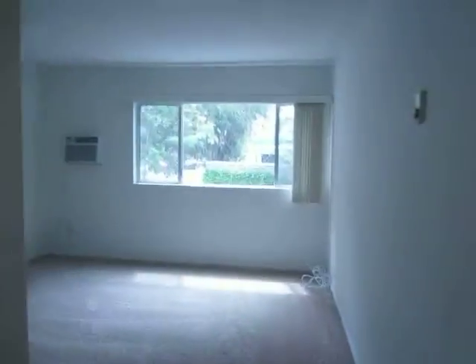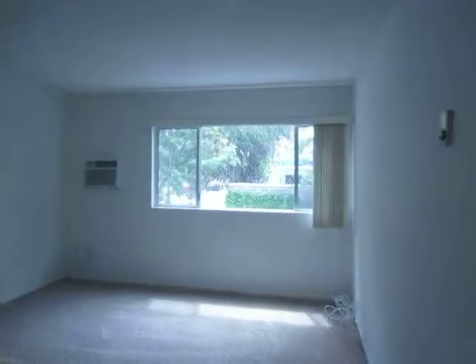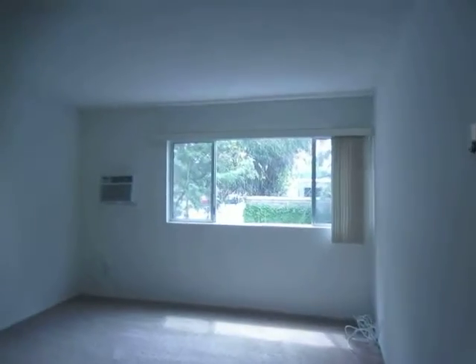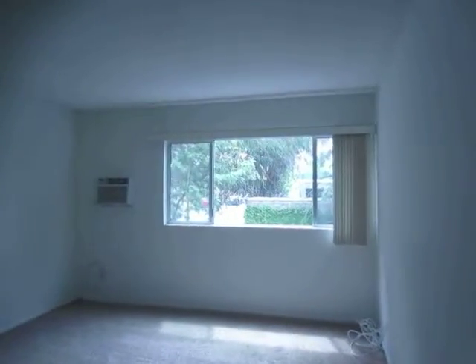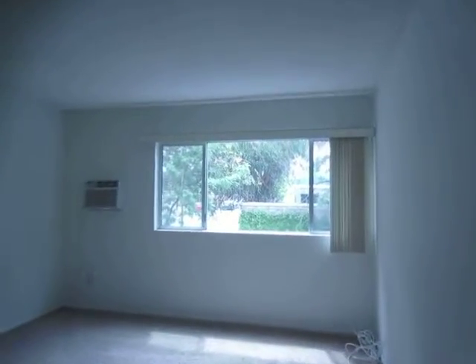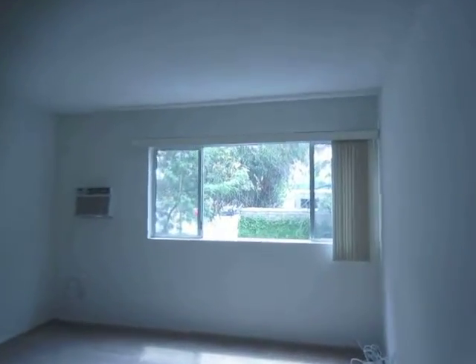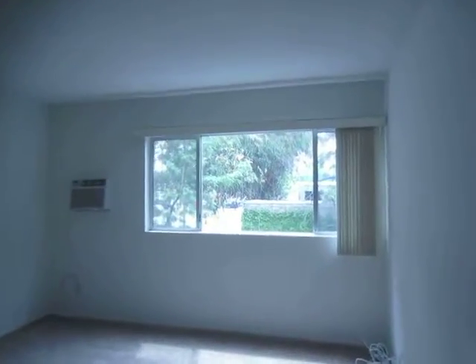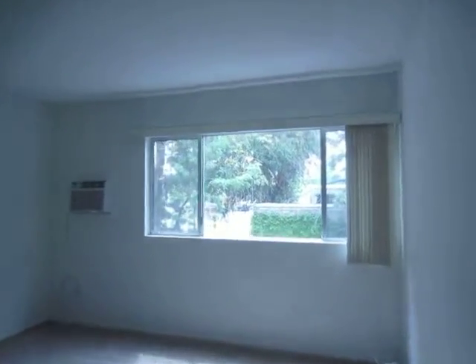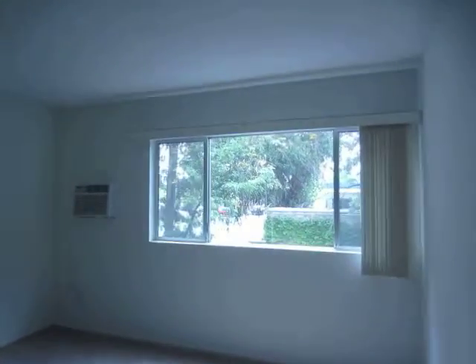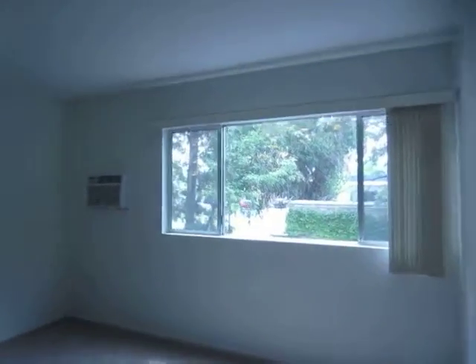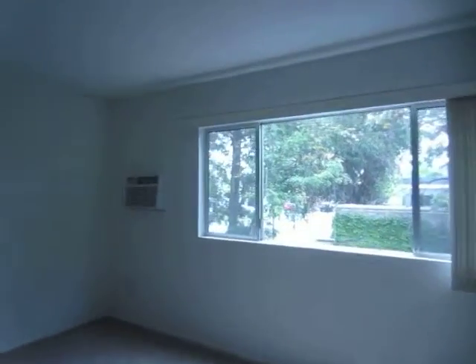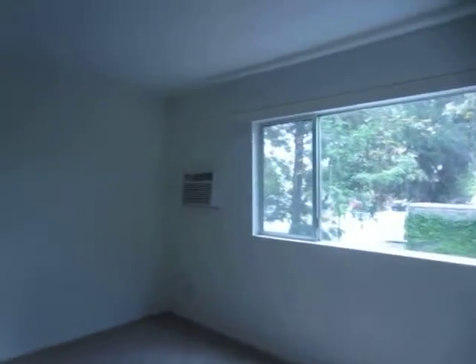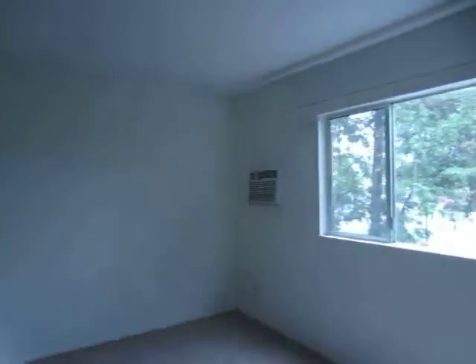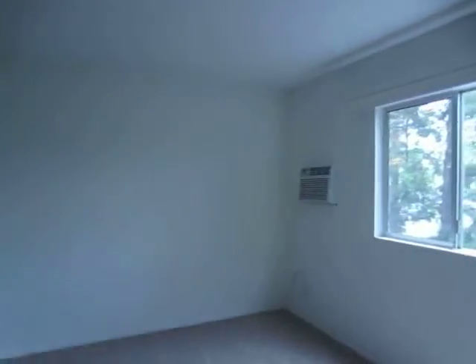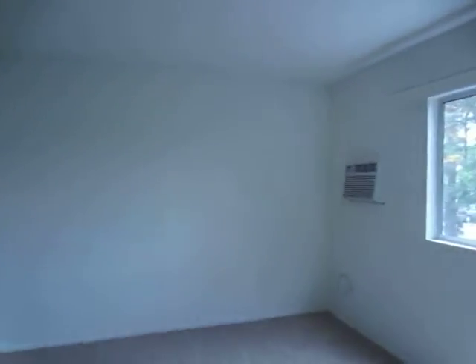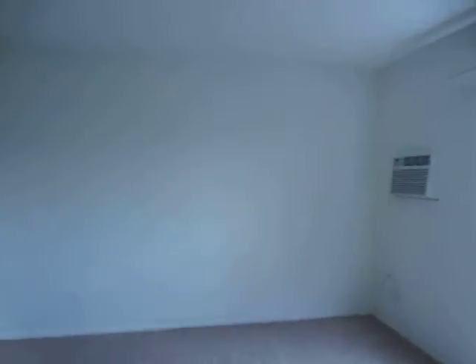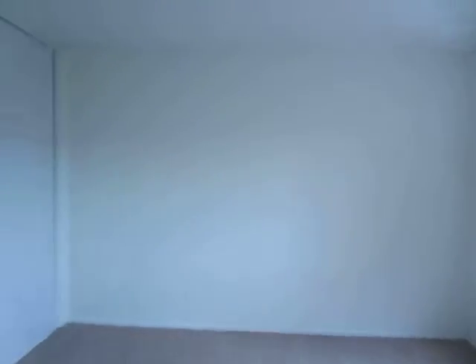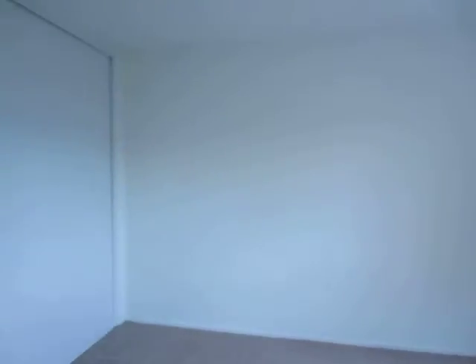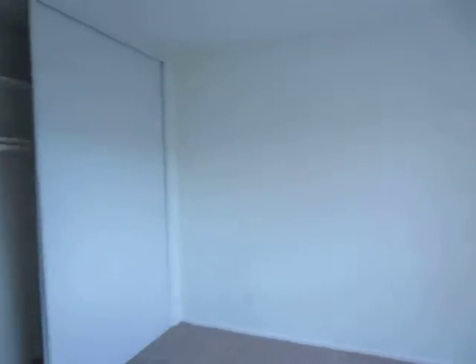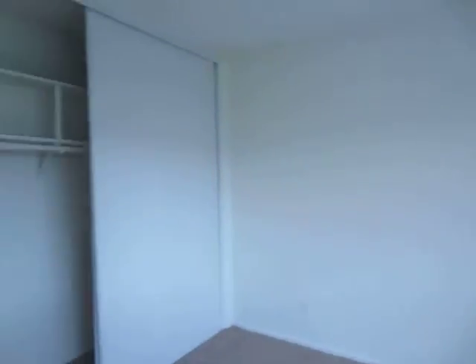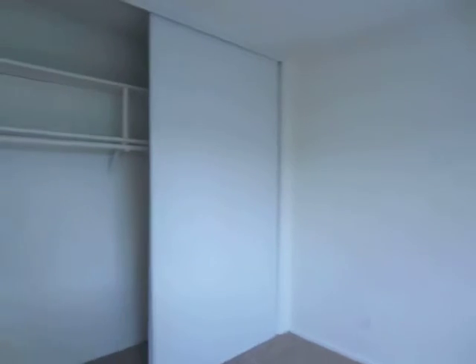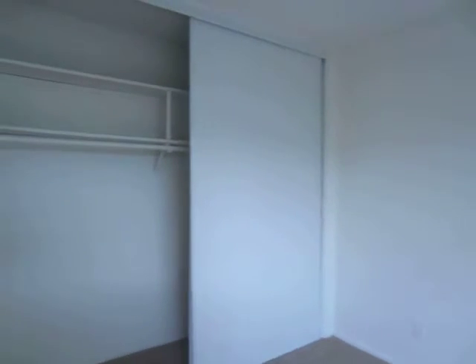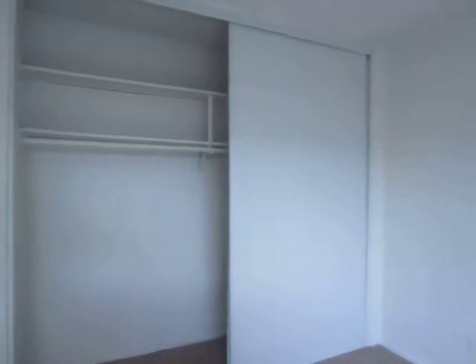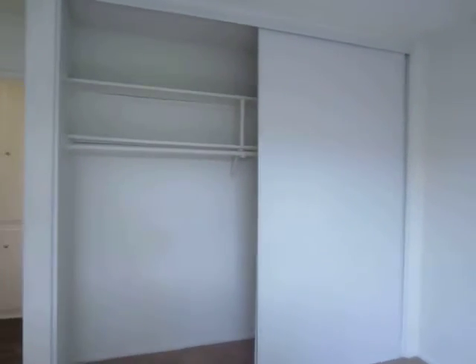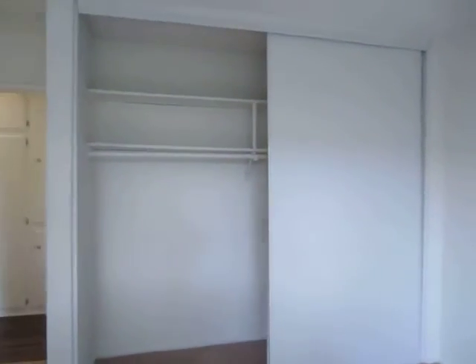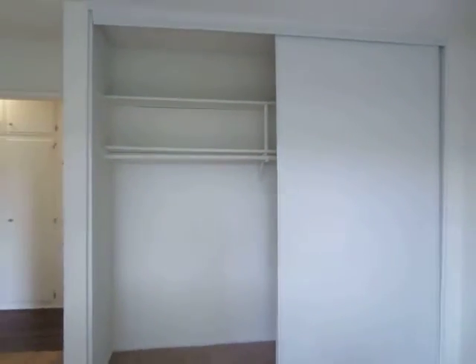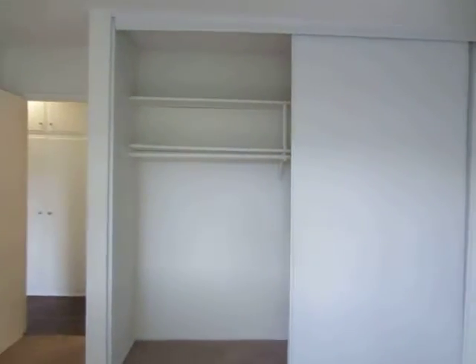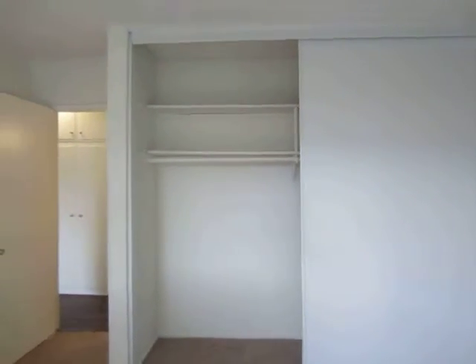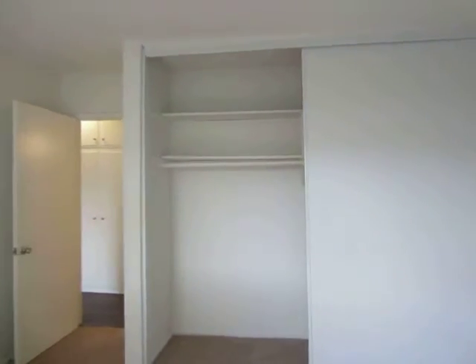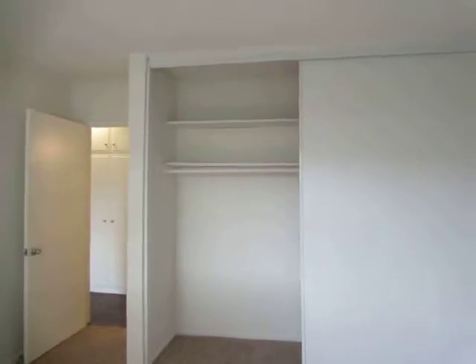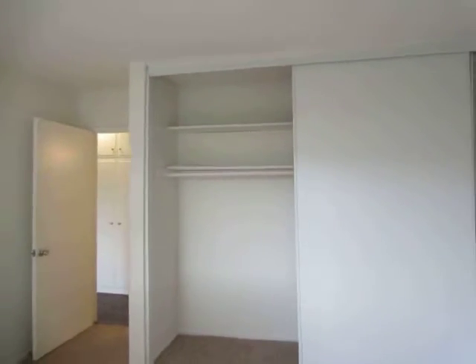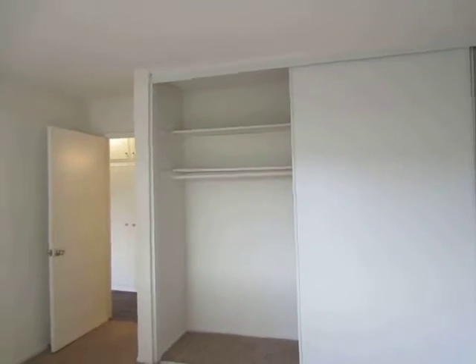Both of the bedrooms are very bright — they have large windows so they get great natural lighting and they have plush neutral carpet.